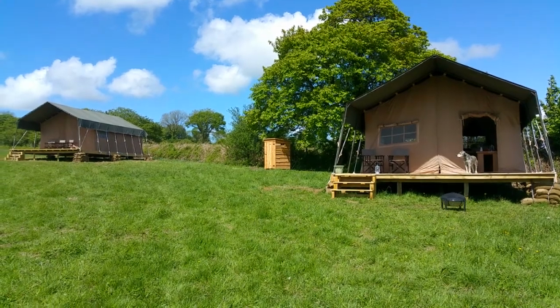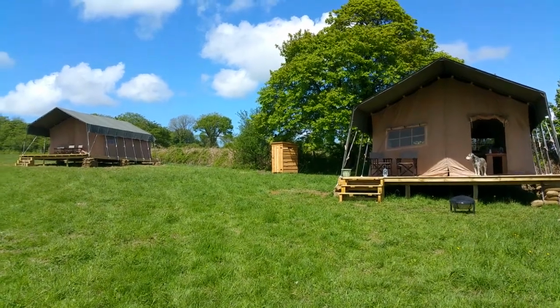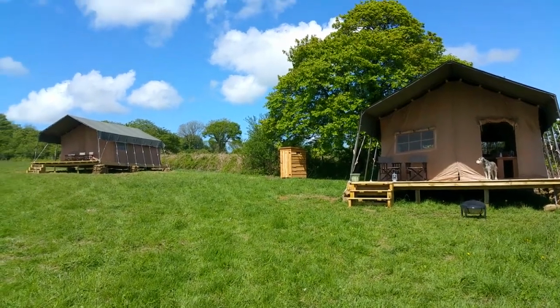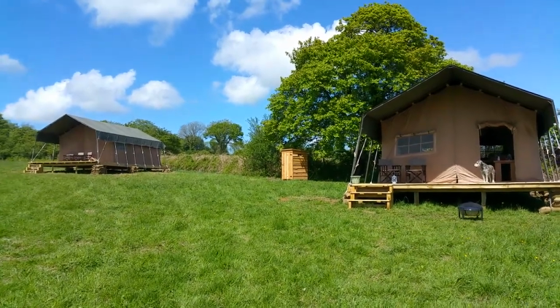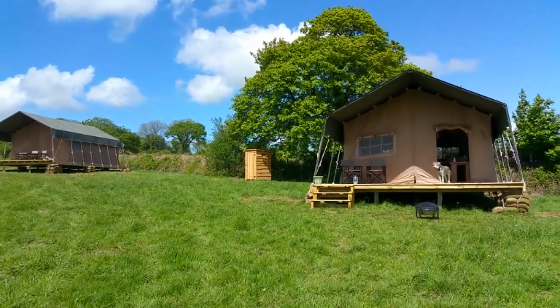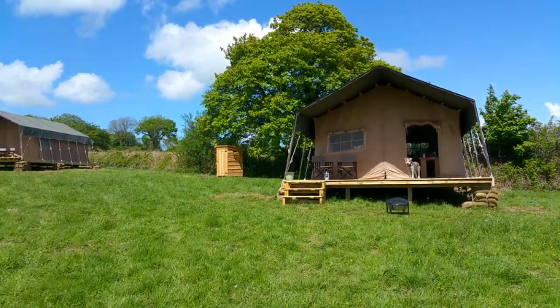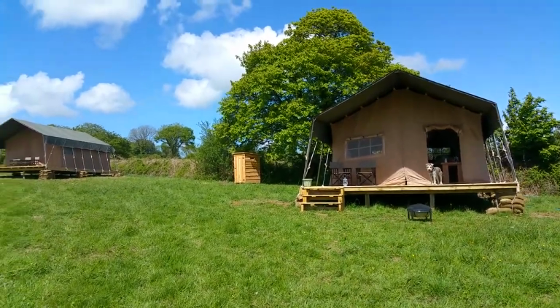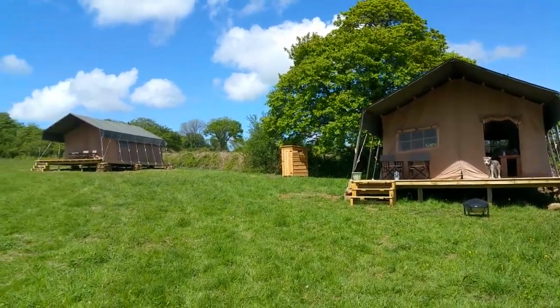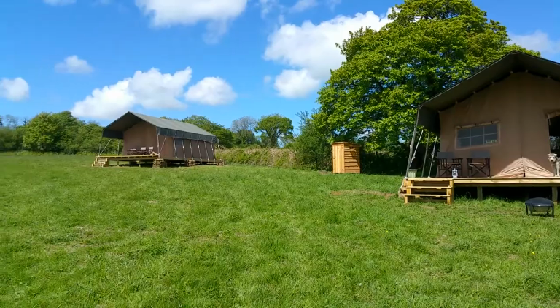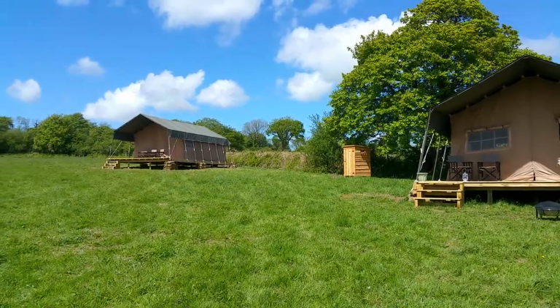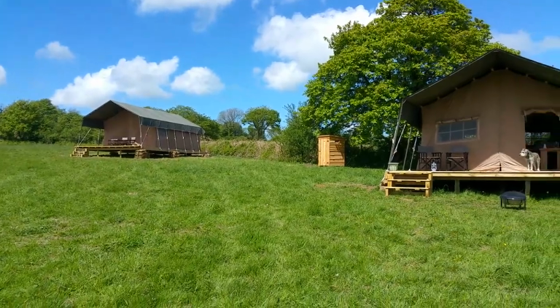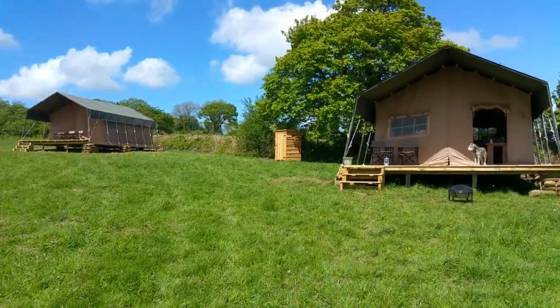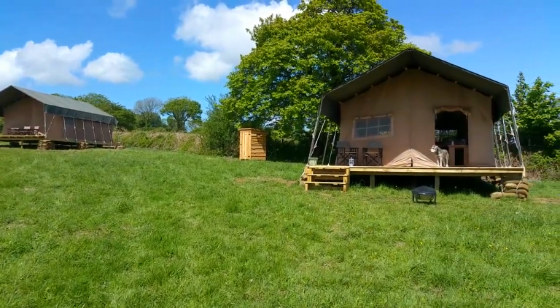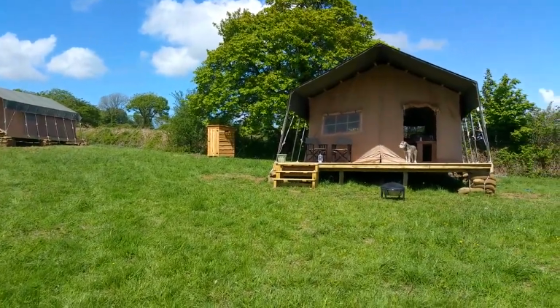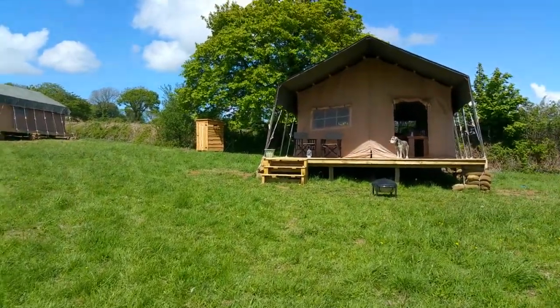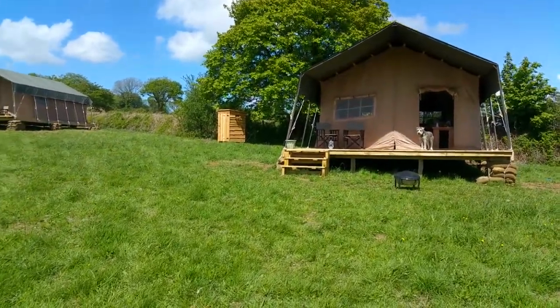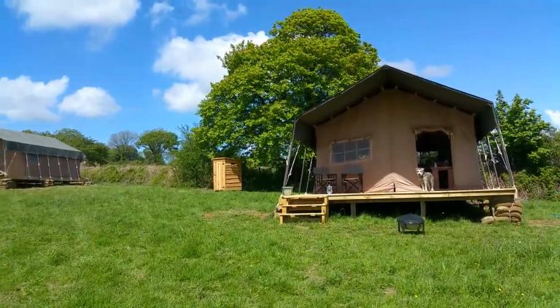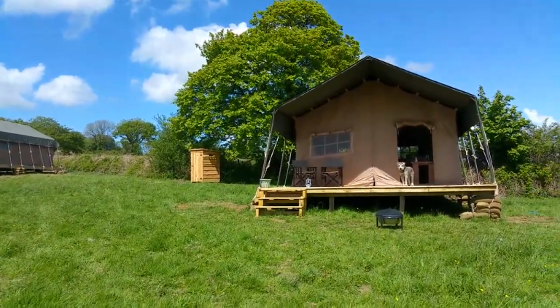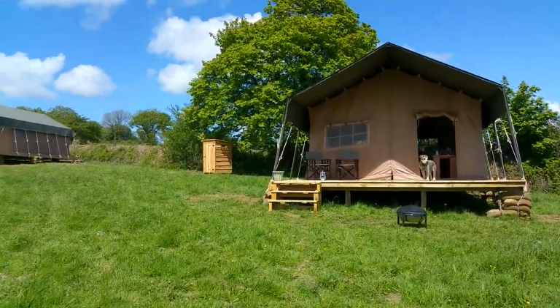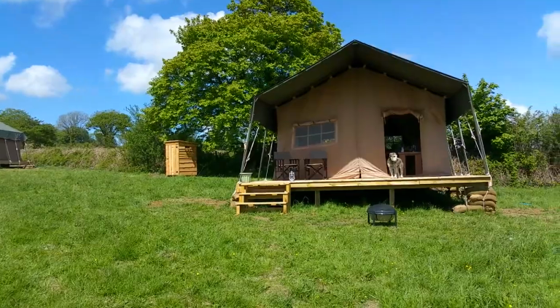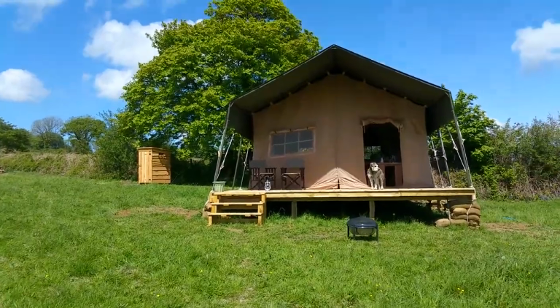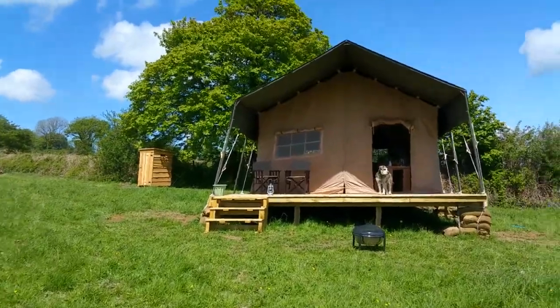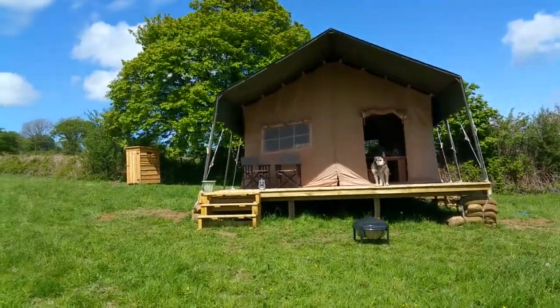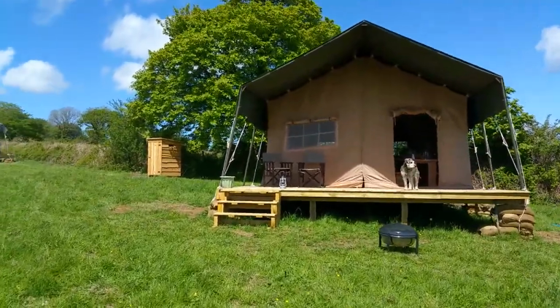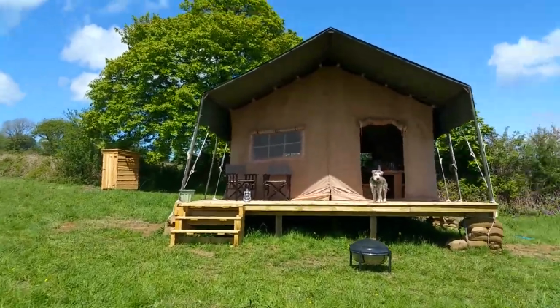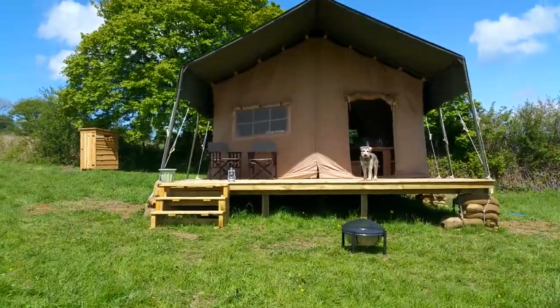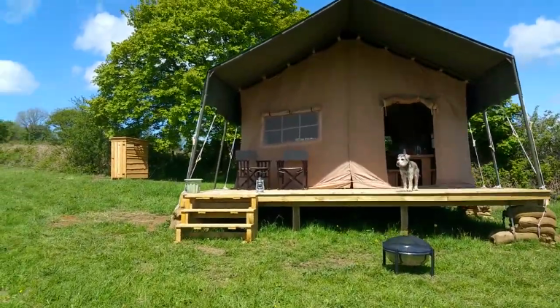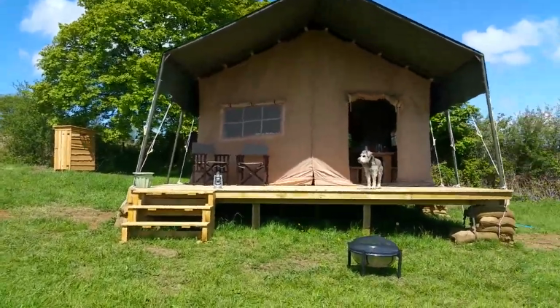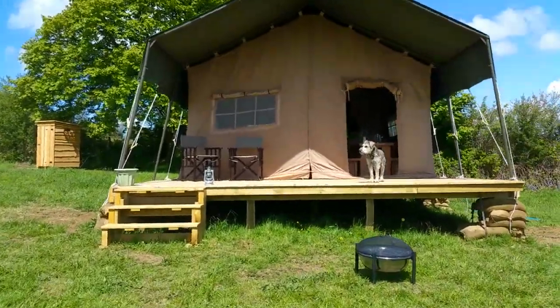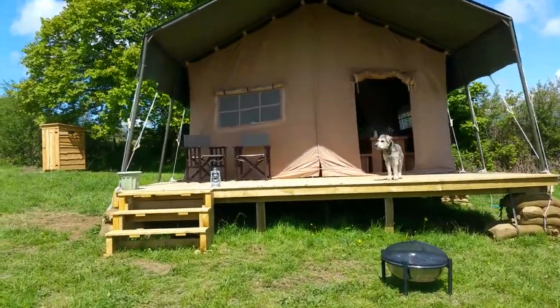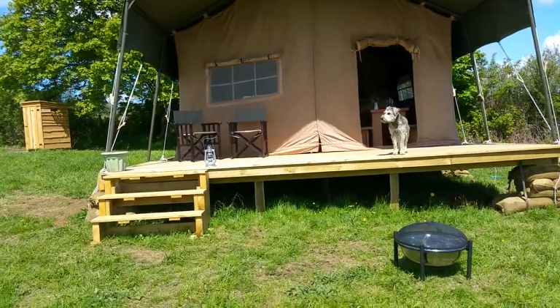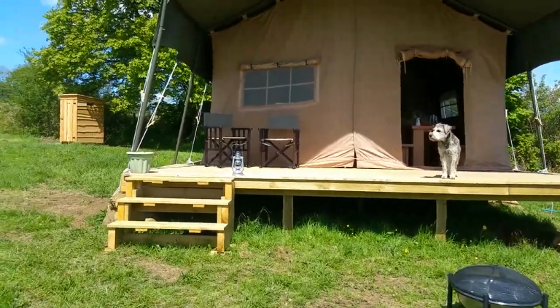I'm going to give you a little tour of our new safari tents — our eco-chic or eco-boutique safari tents. As you can see, they're humongous, and Dylan's already there, he's all over this.